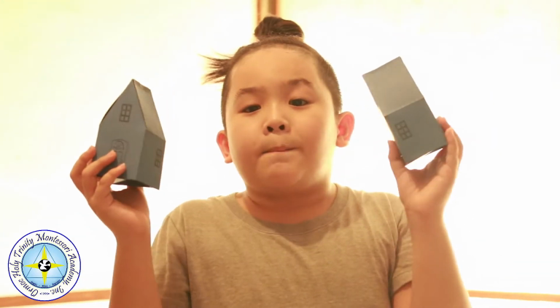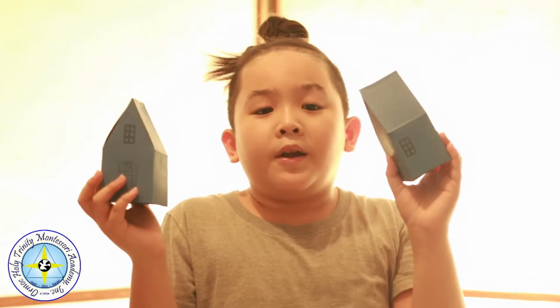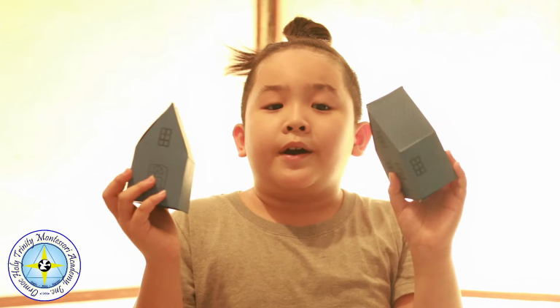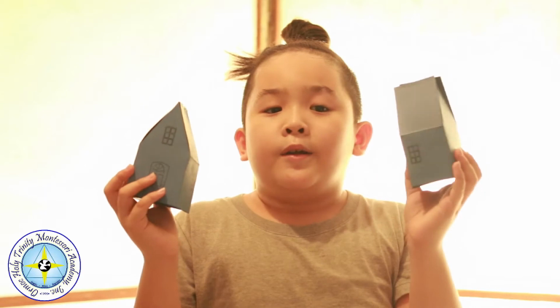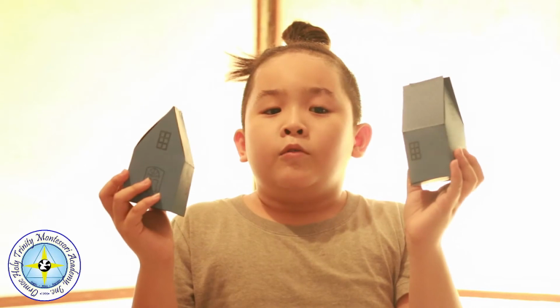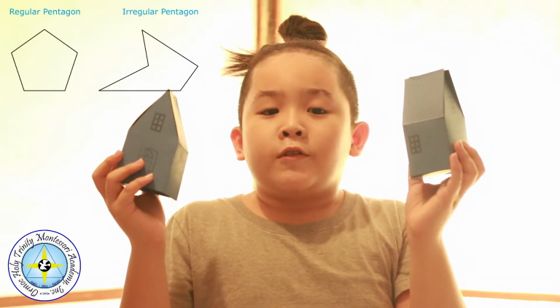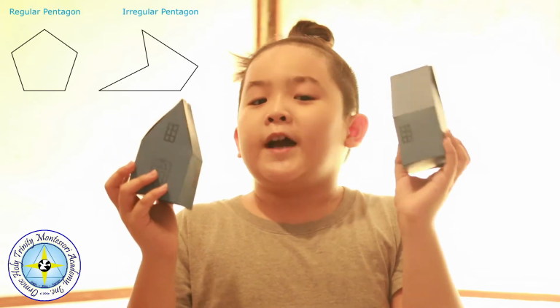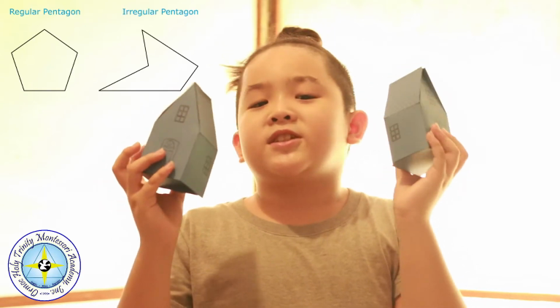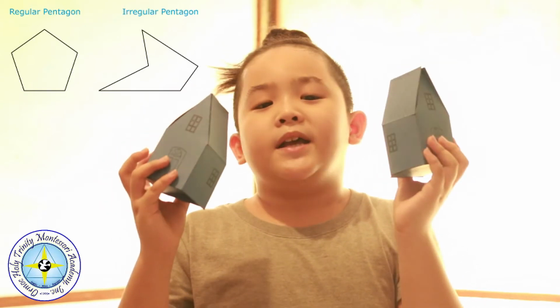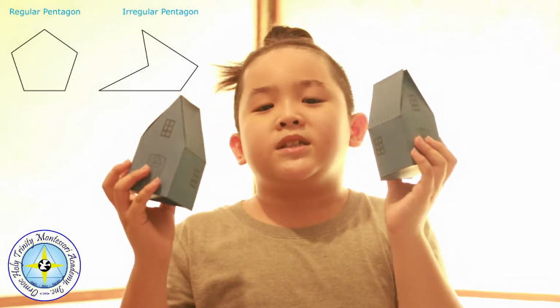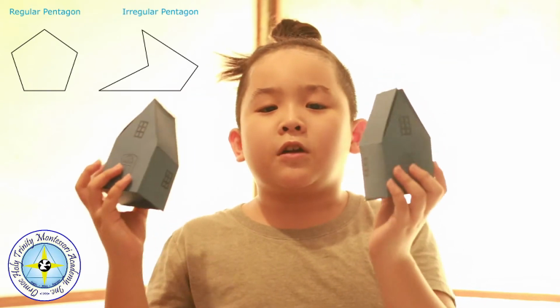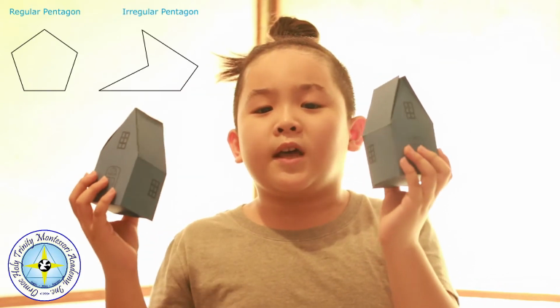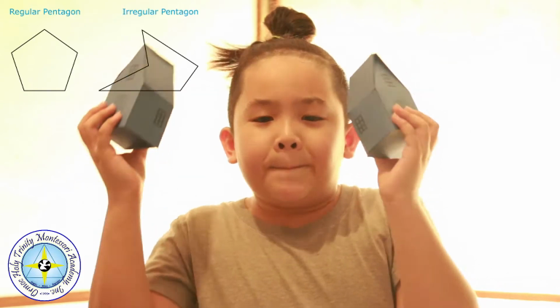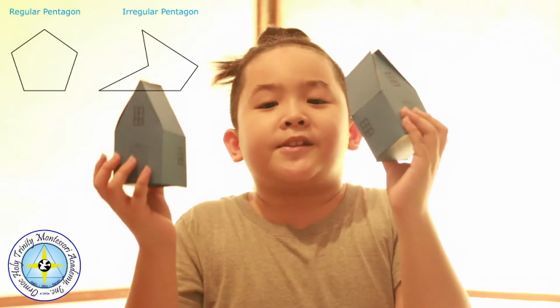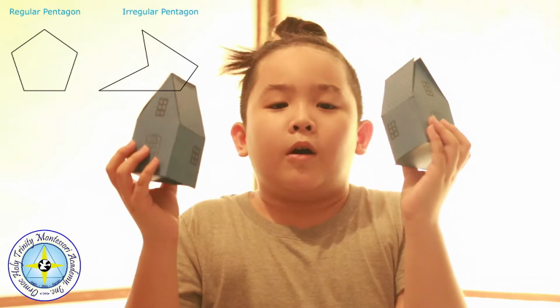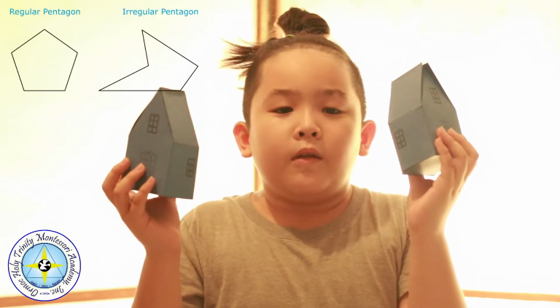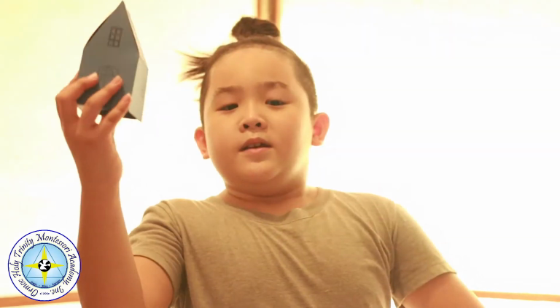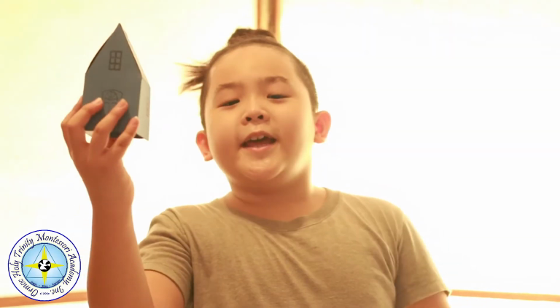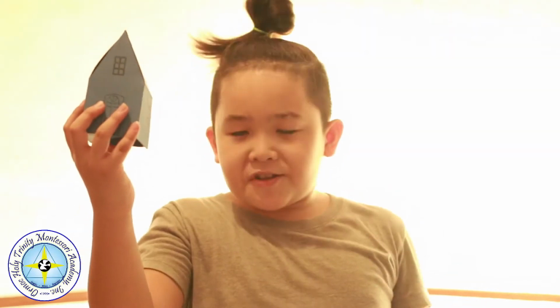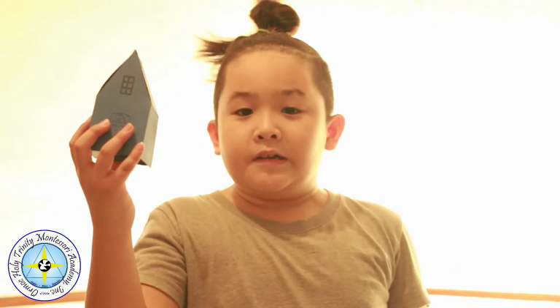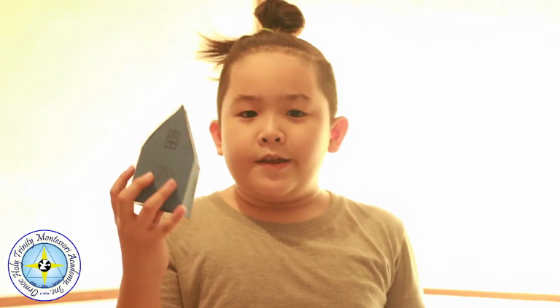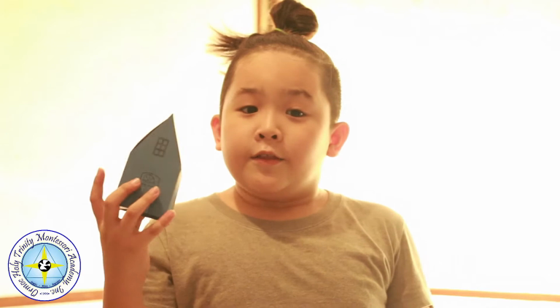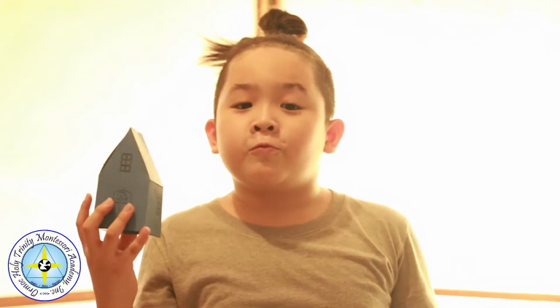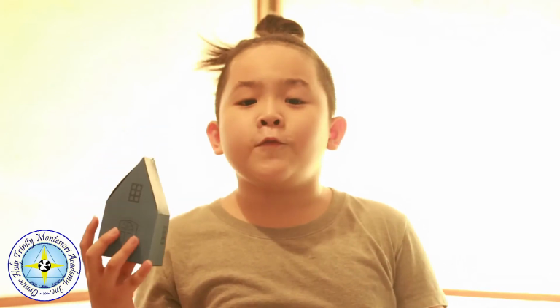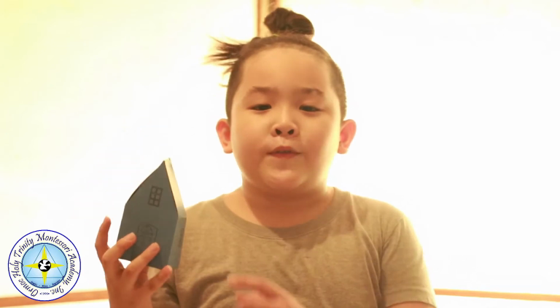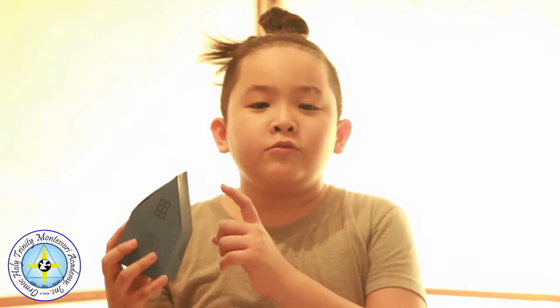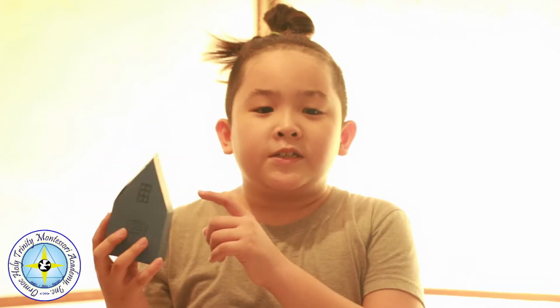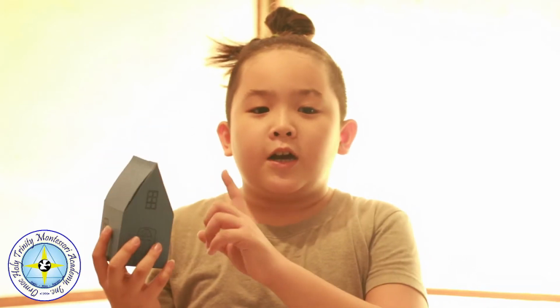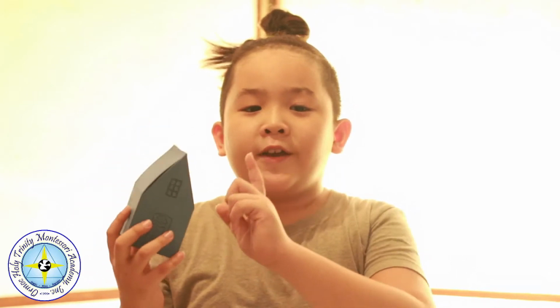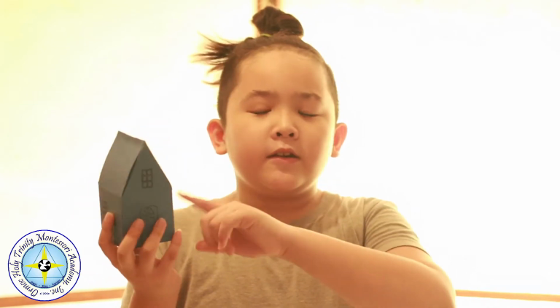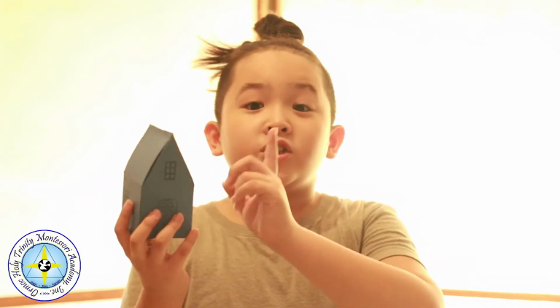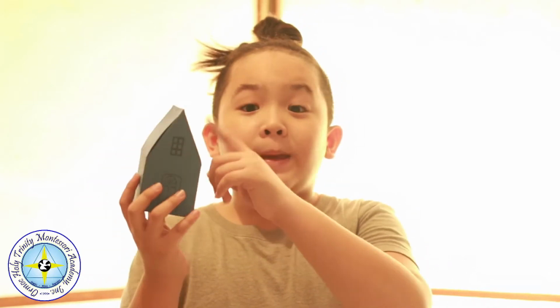These houses have five sides each, and a polygon with five sides is called a pentagon. Interestingly, the roof of the houses are triangular shaped.